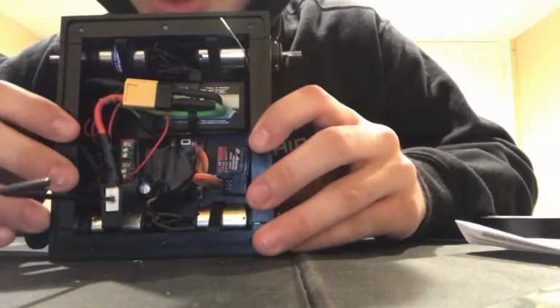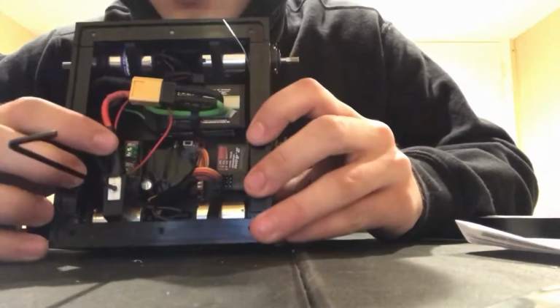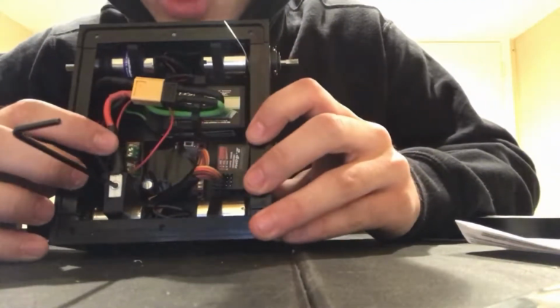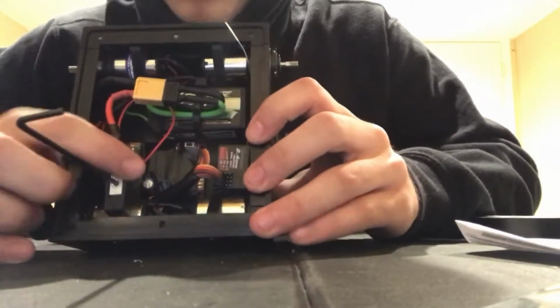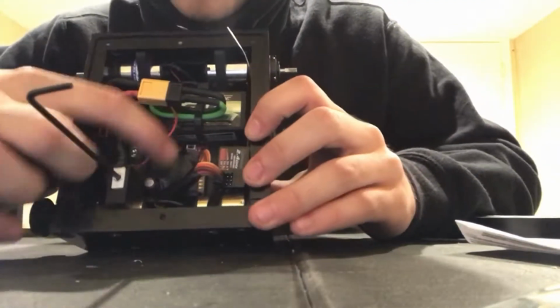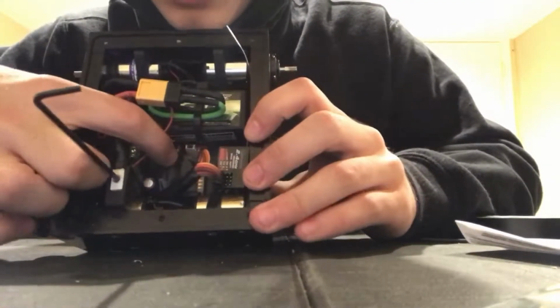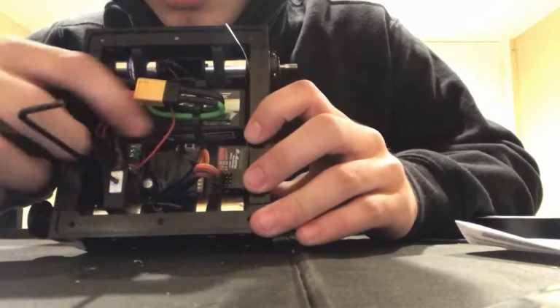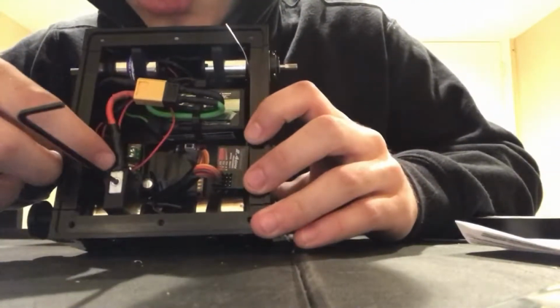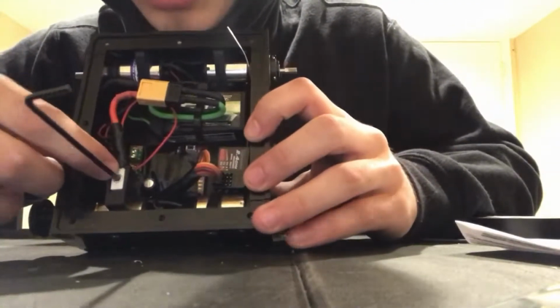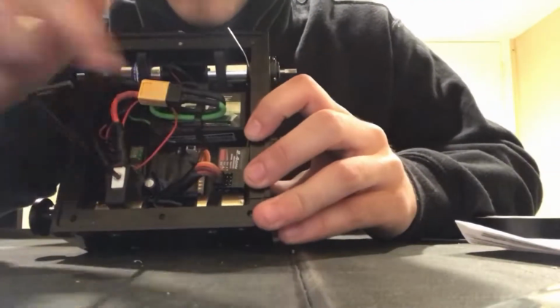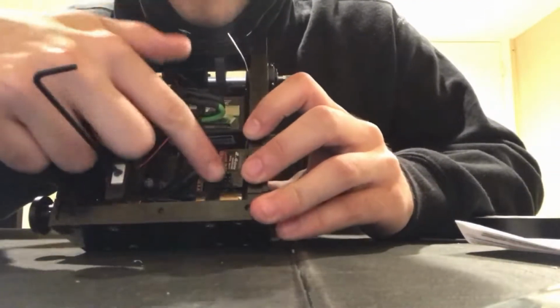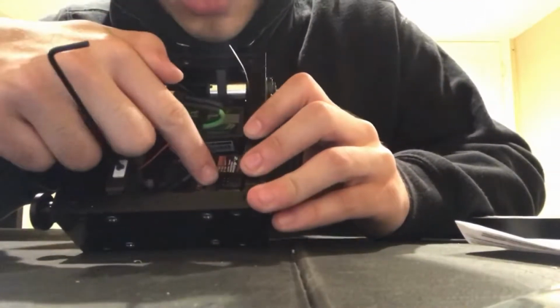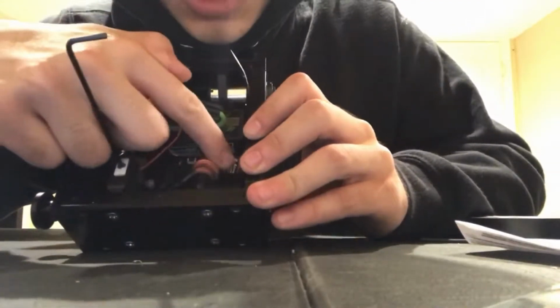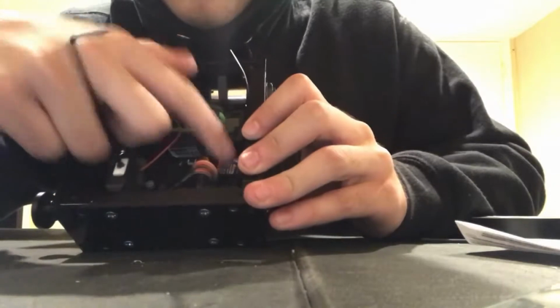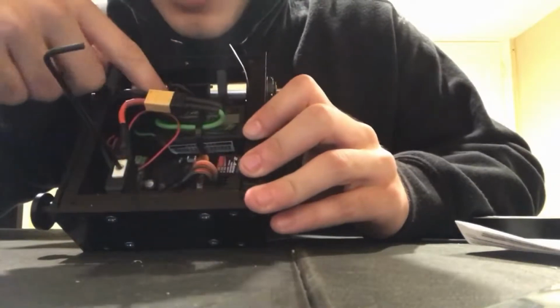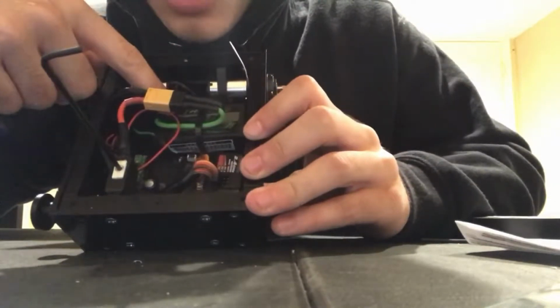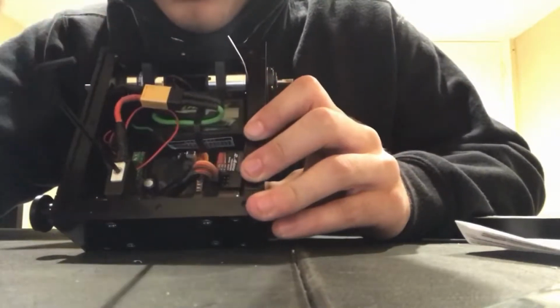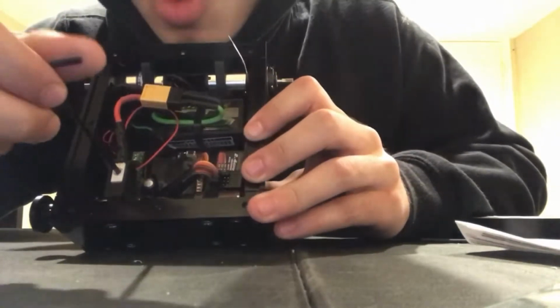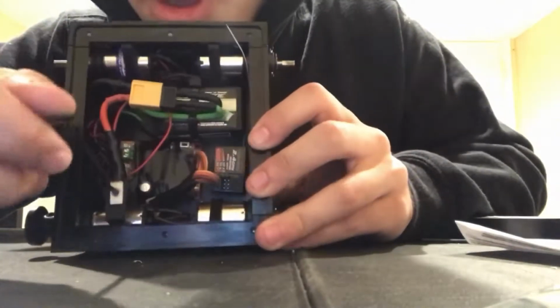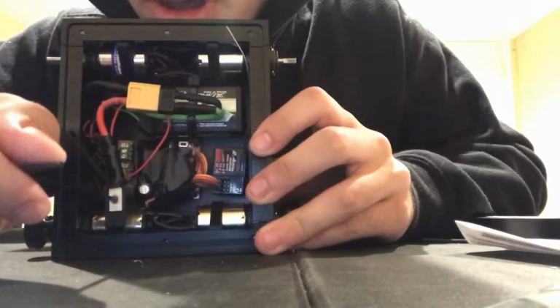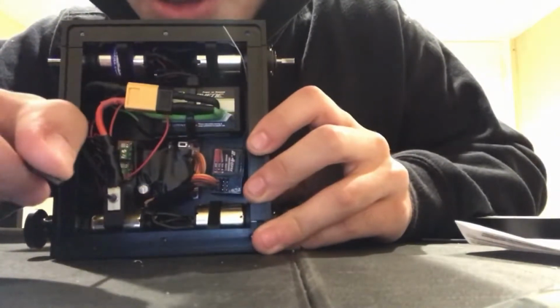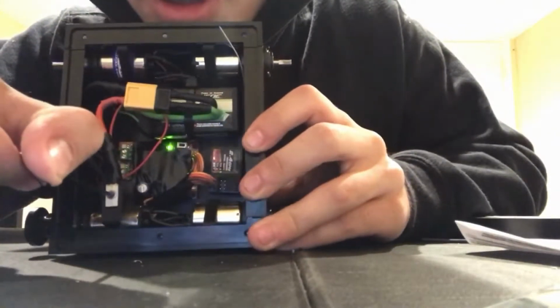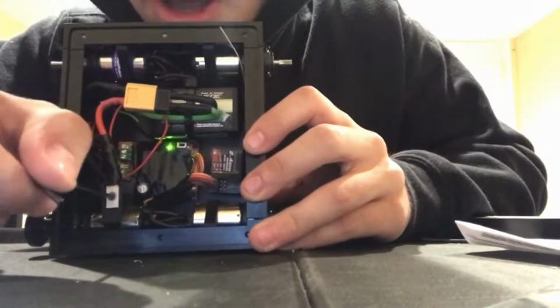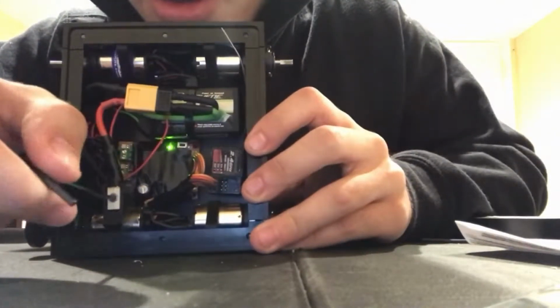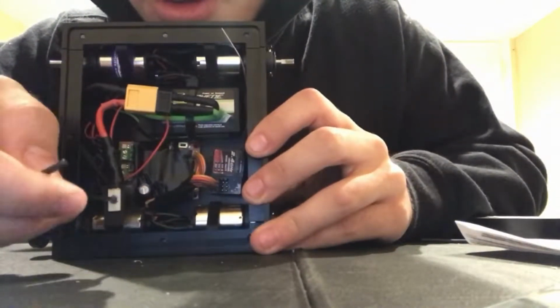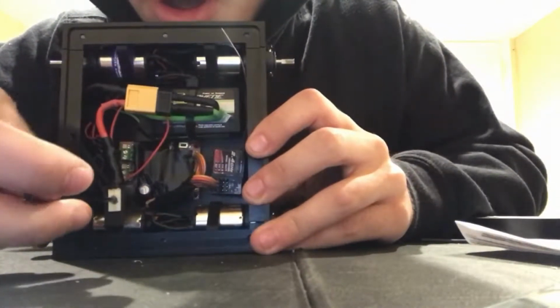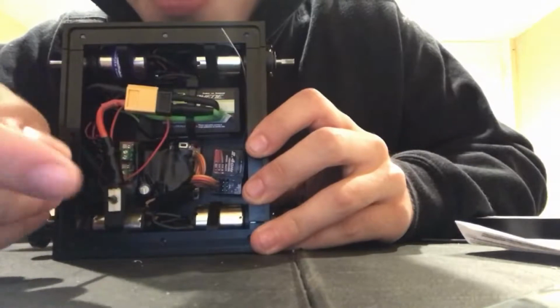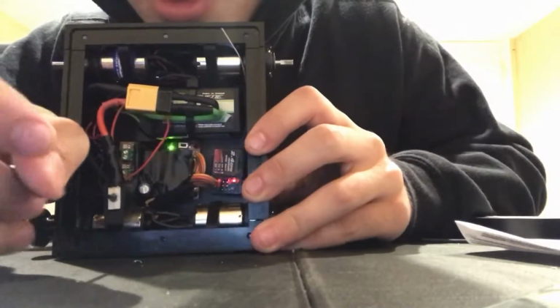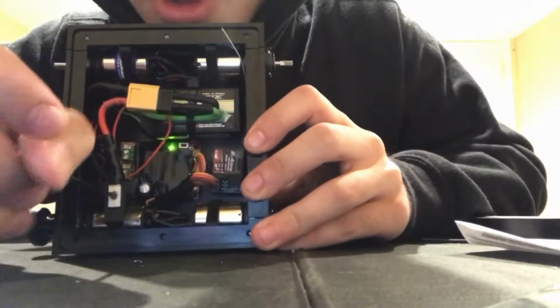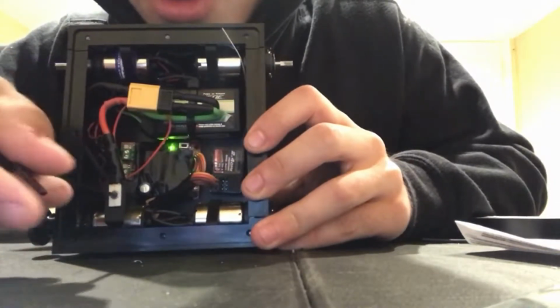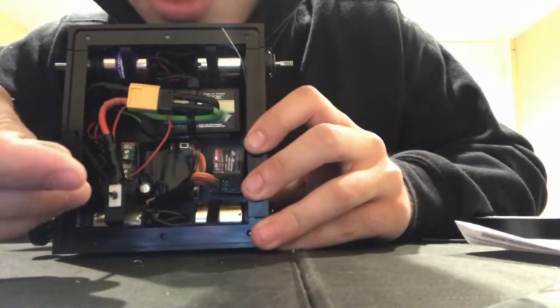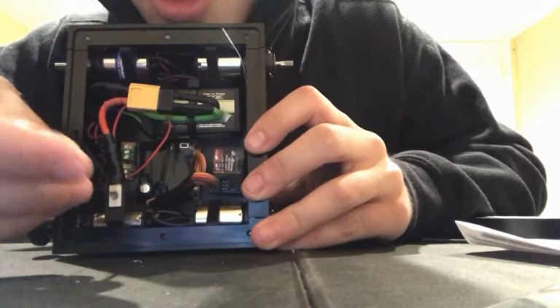Here are all the electronic components: your ESC, your switch, your receiver, and your battery. And as you can see — on, off, on, off.